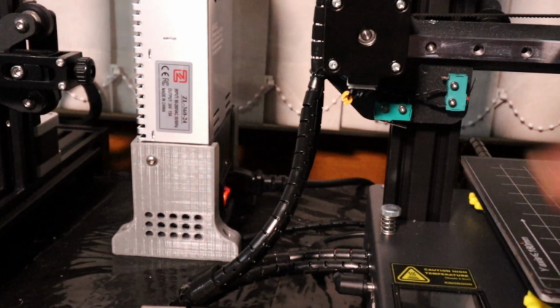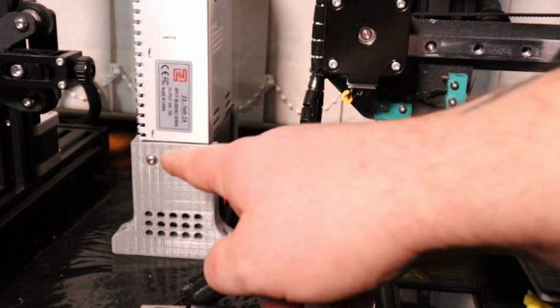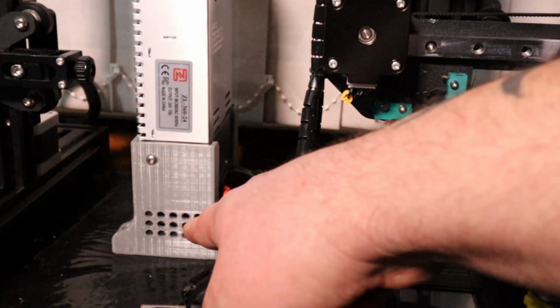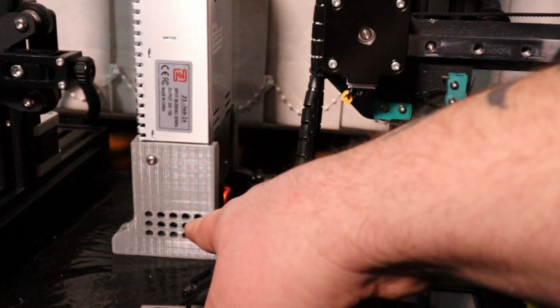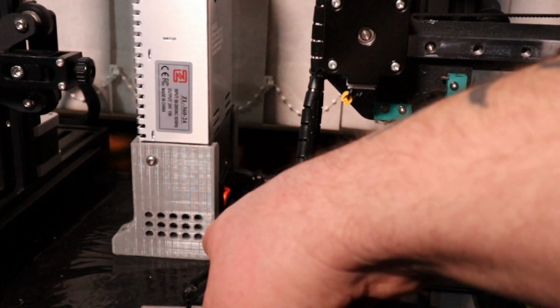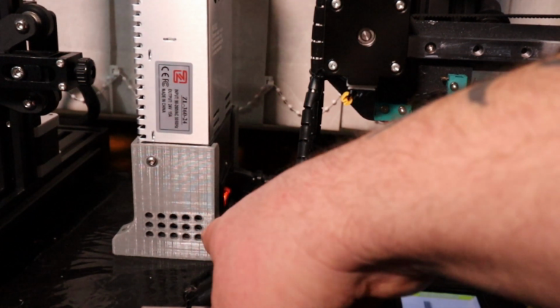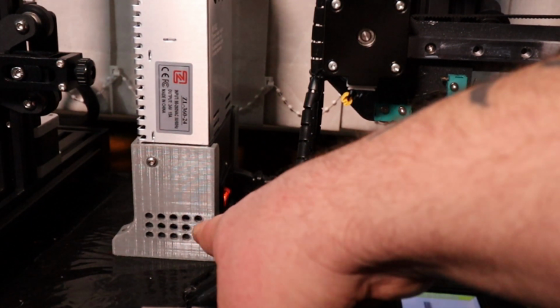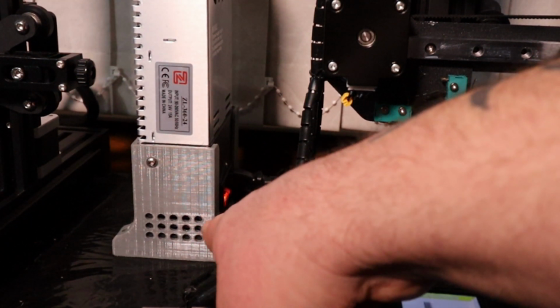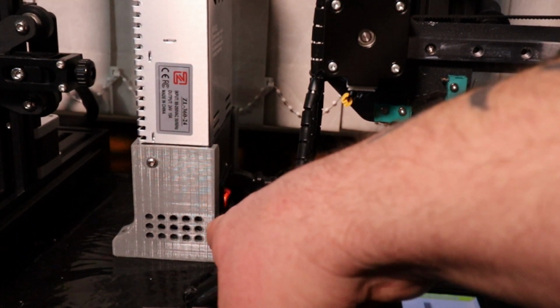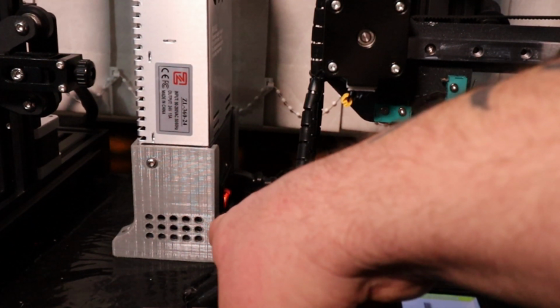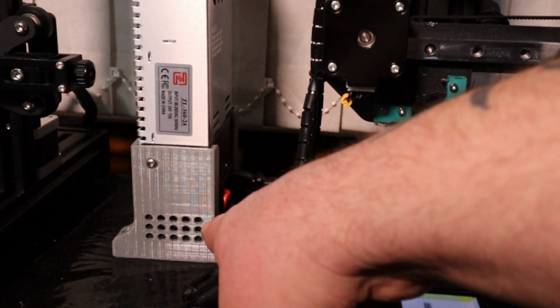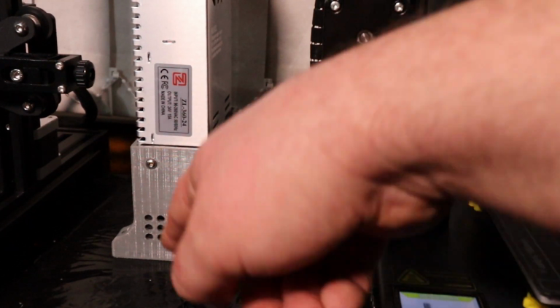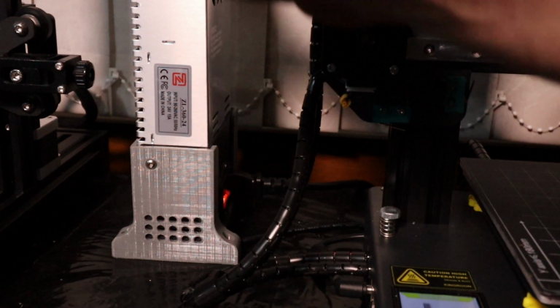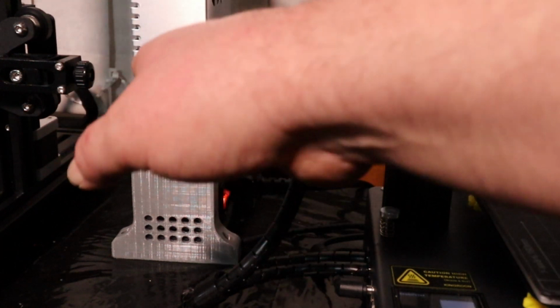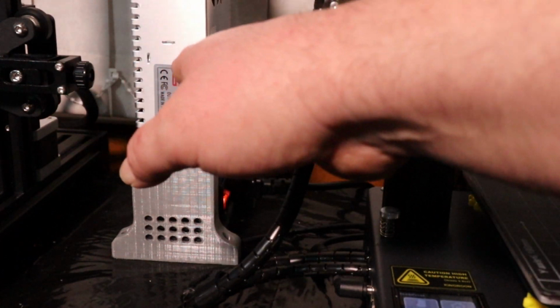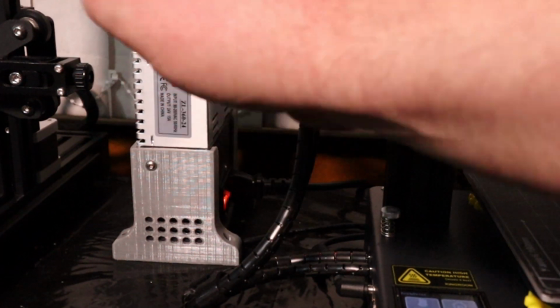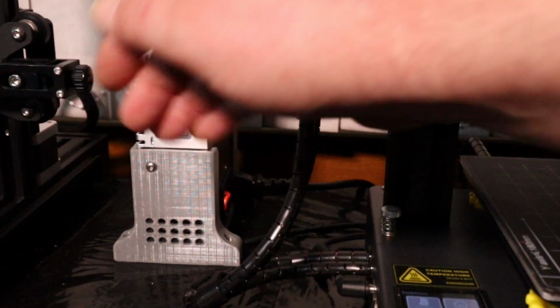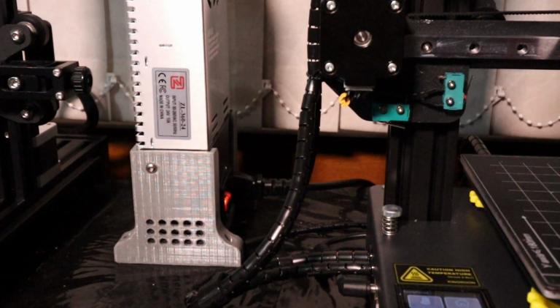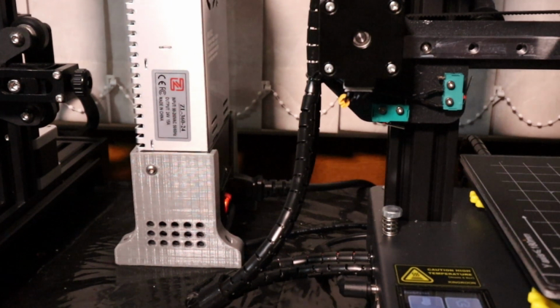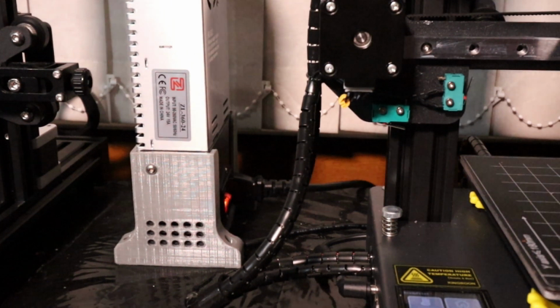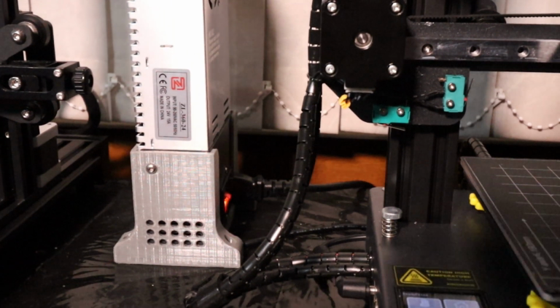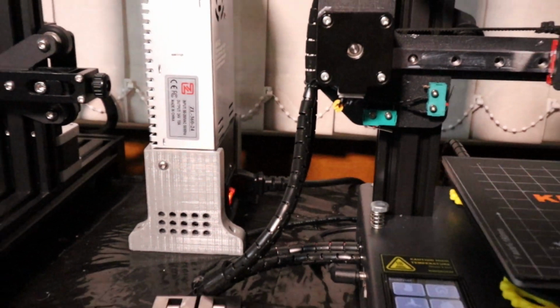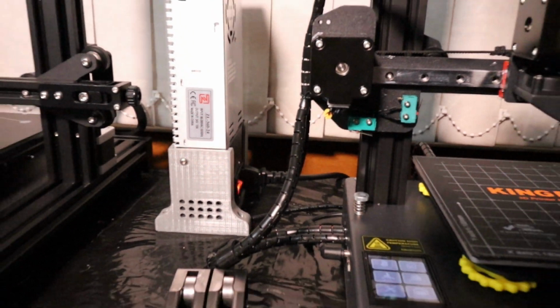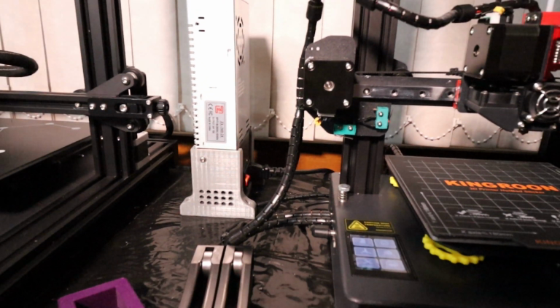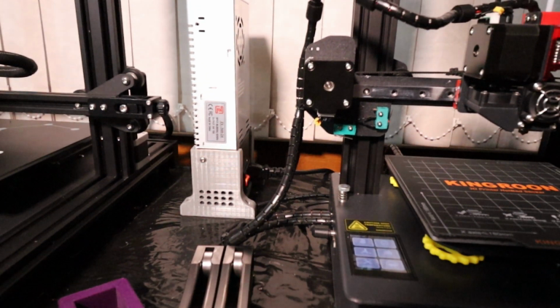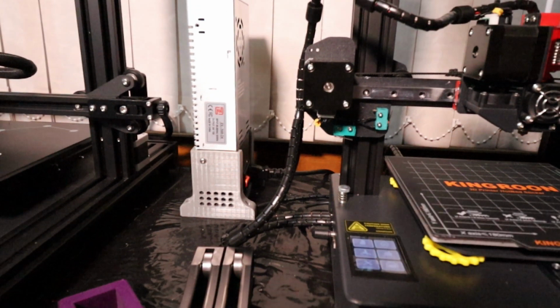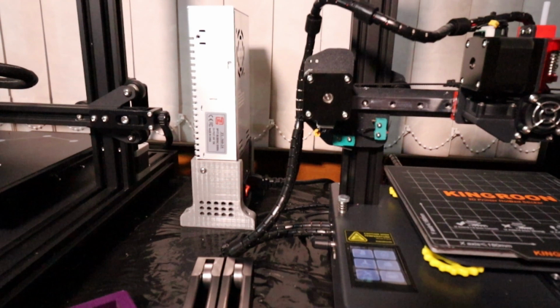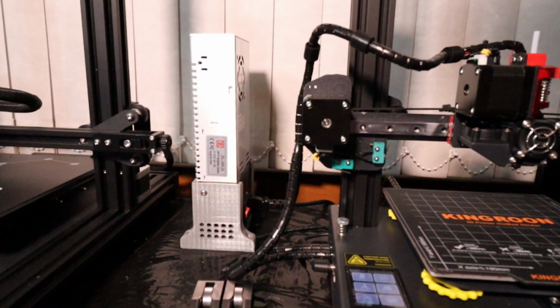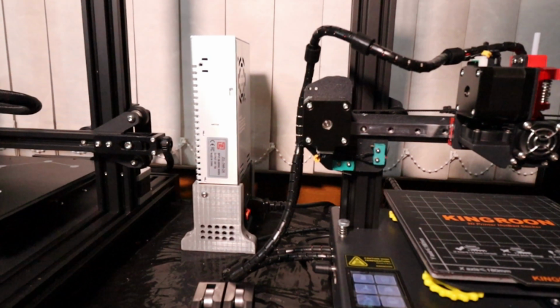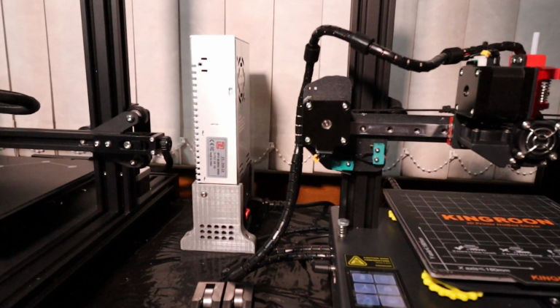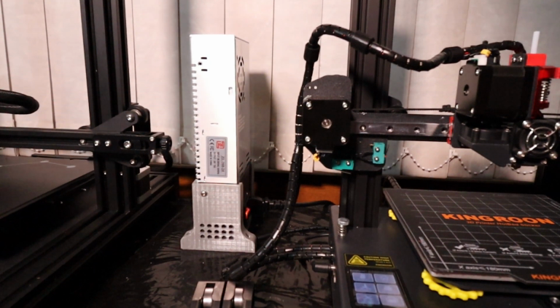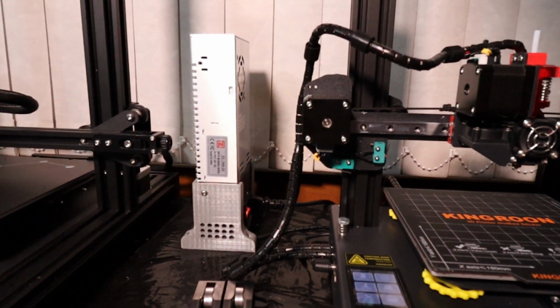Now it doesn't actually come with this stand — I just knocked that up on one of my other printers. If not you just have to lay this thing down on its side. But just for ease I just printed that so it could stand up right next to it.